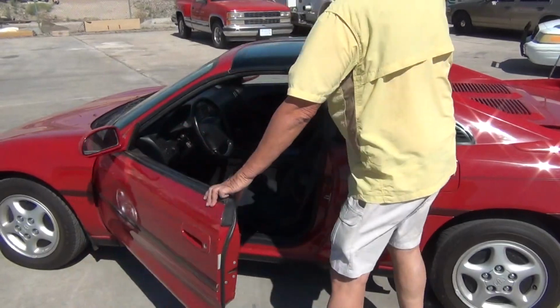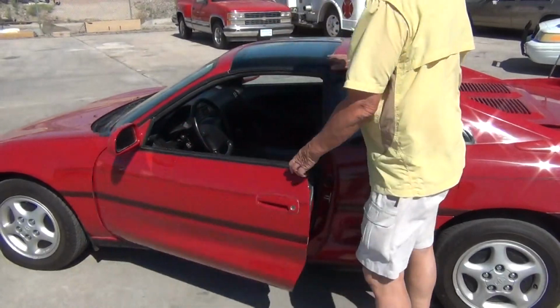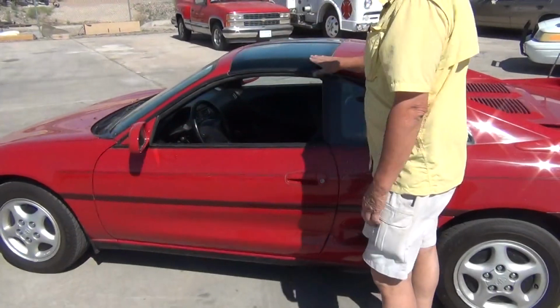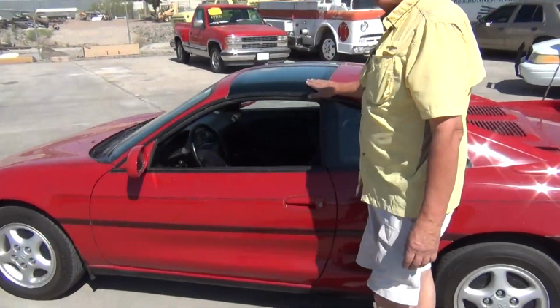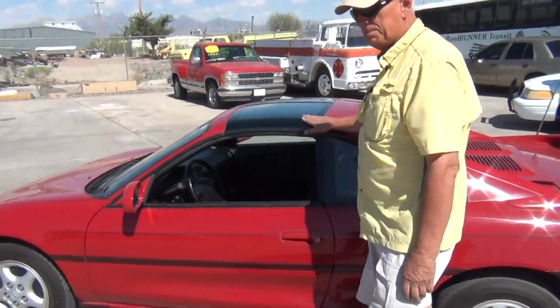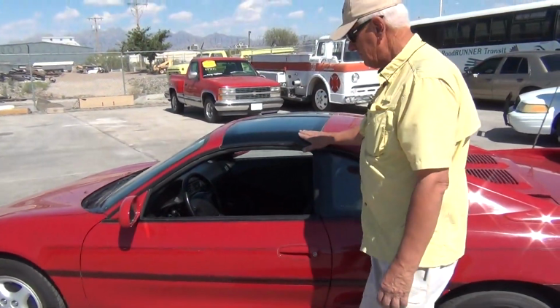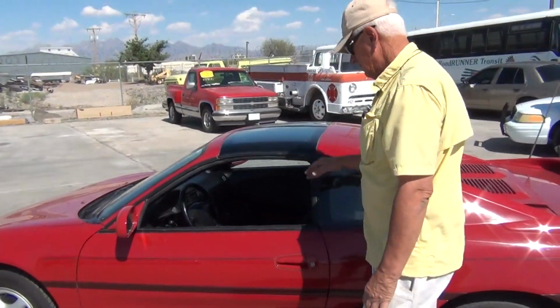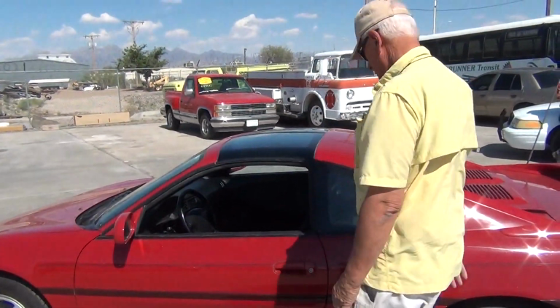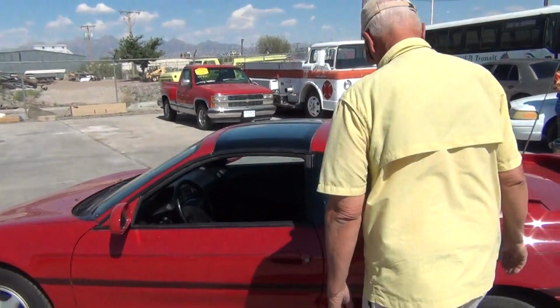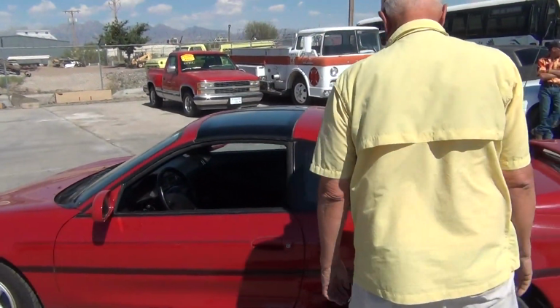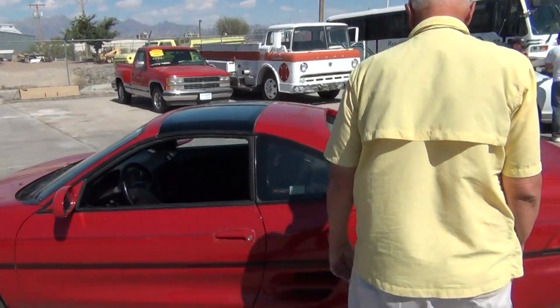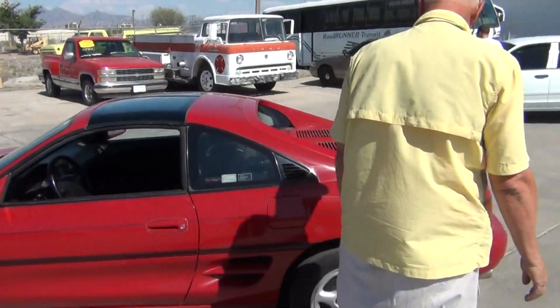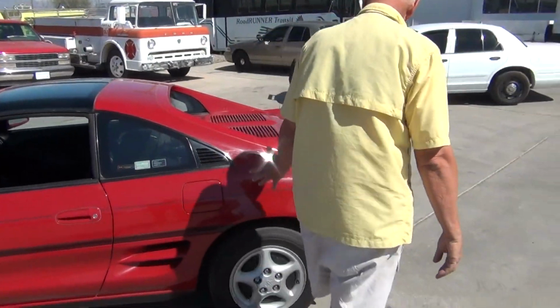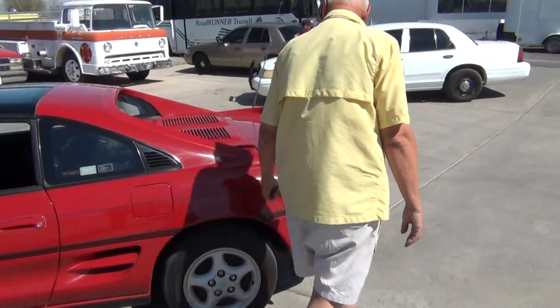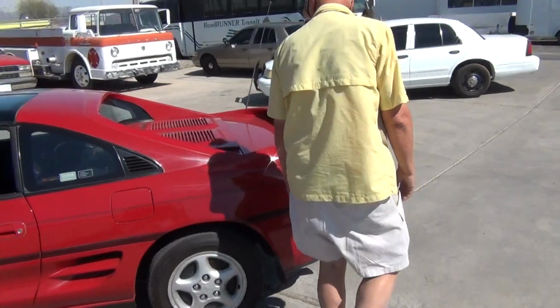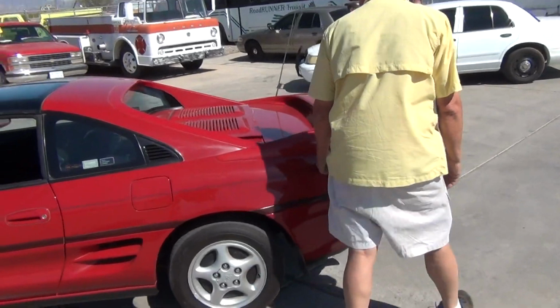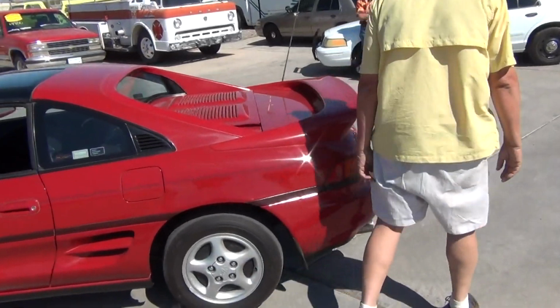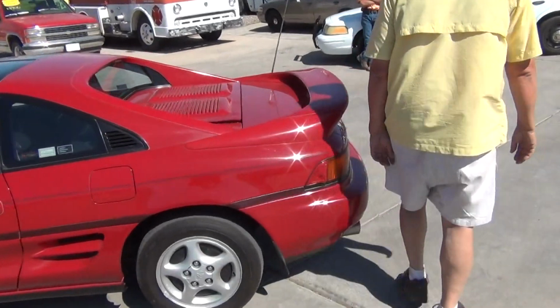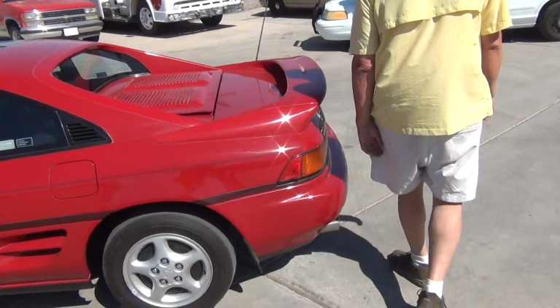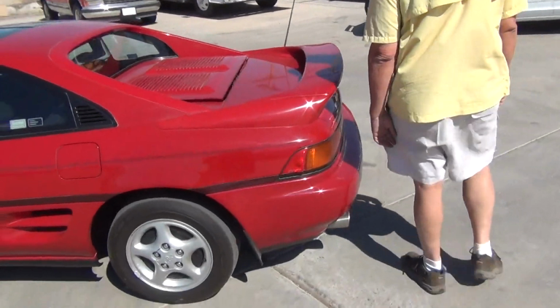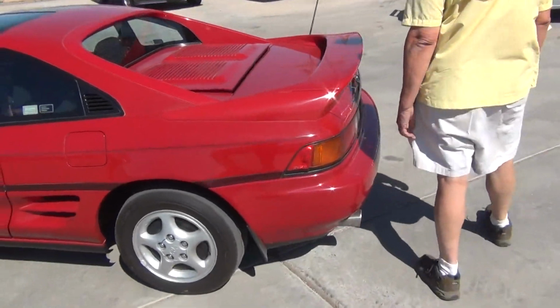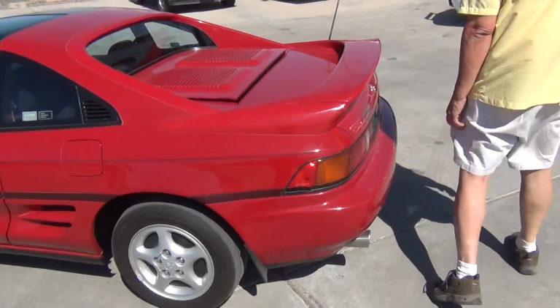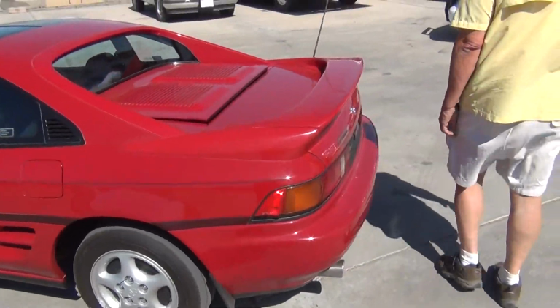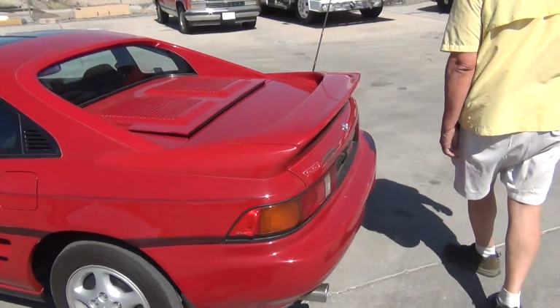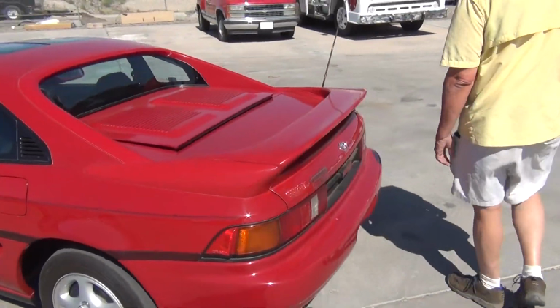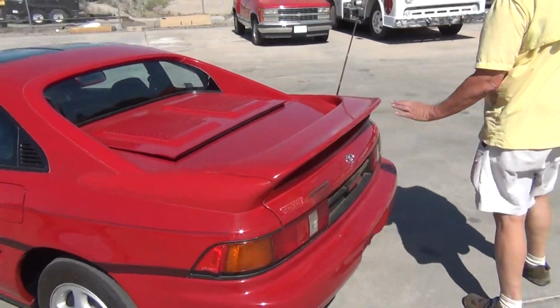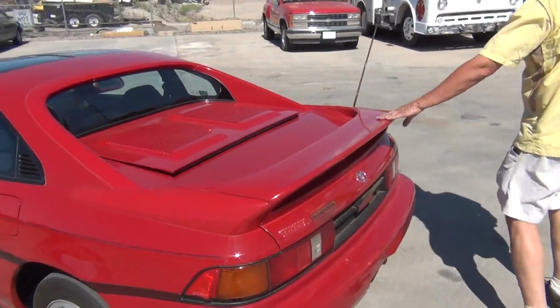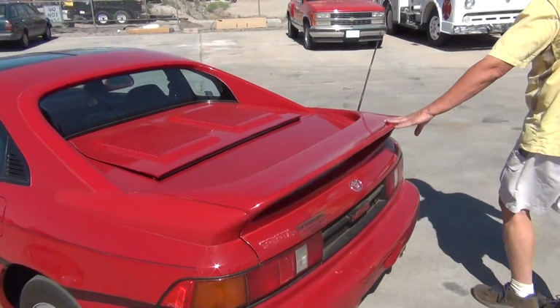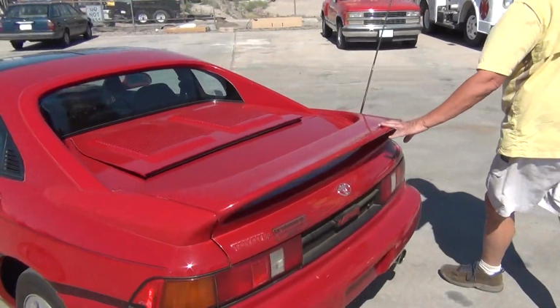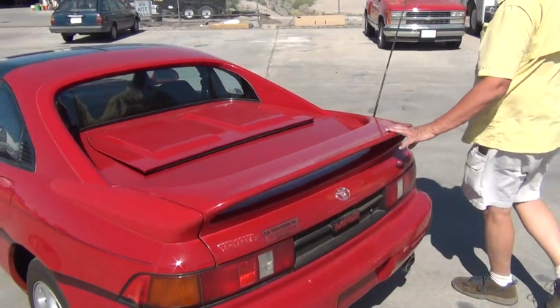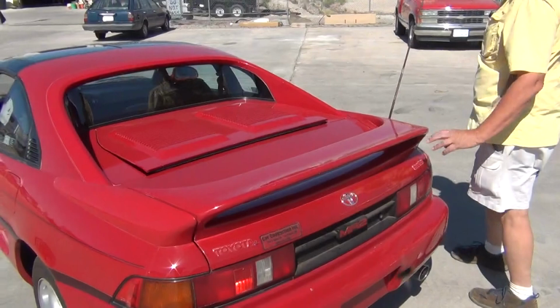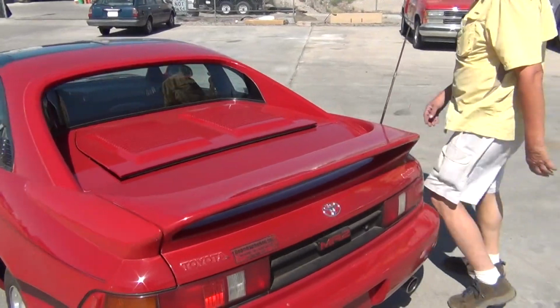Removable T-tops. As you can see, the car is in really nice condition. Original wing on the car.